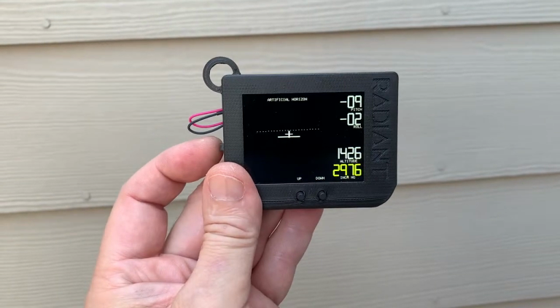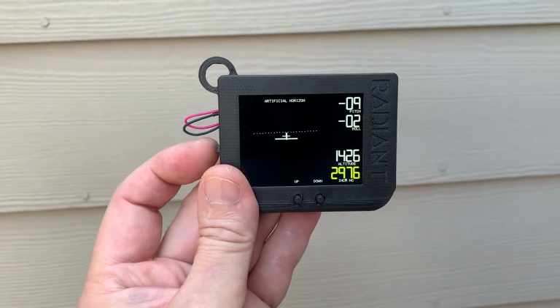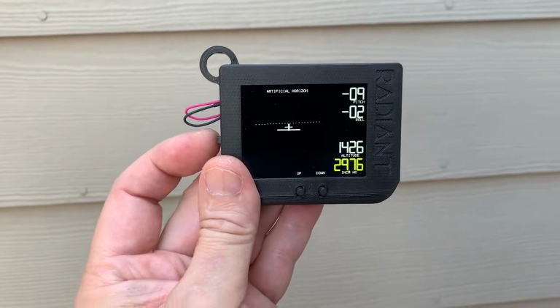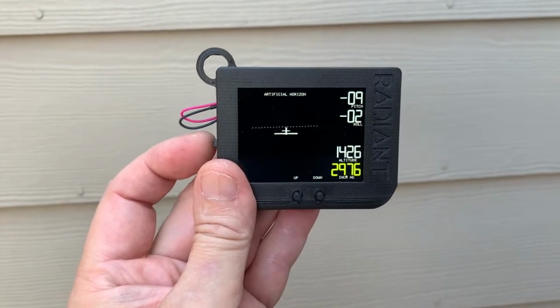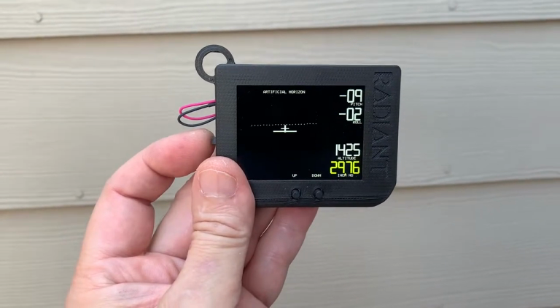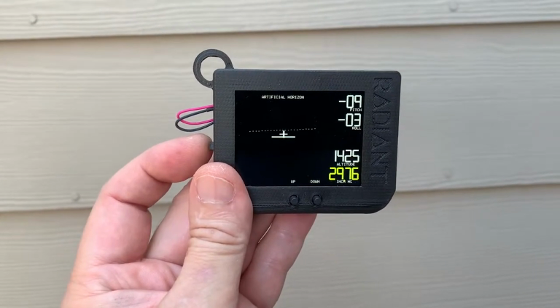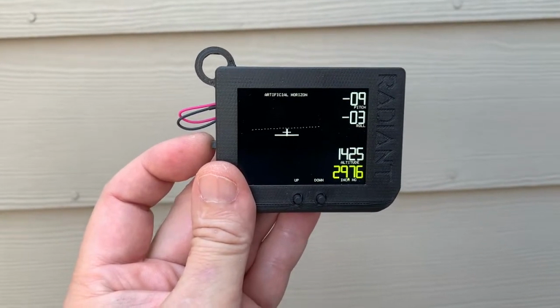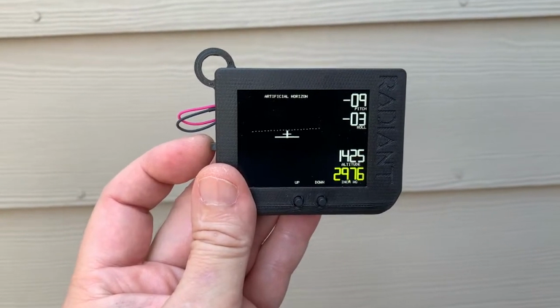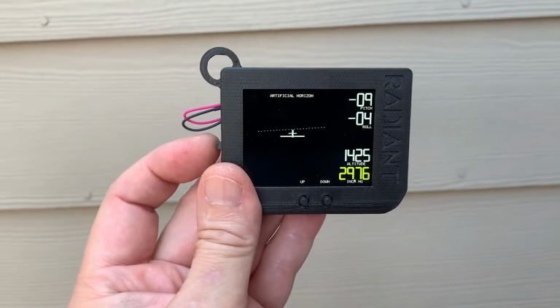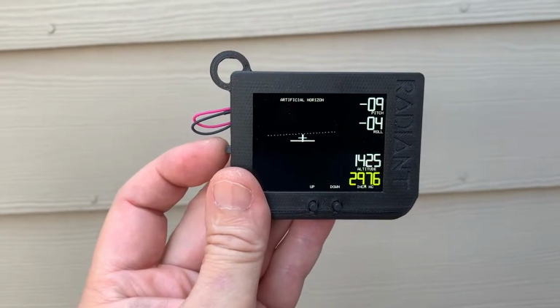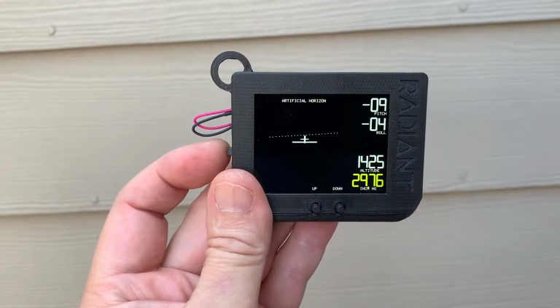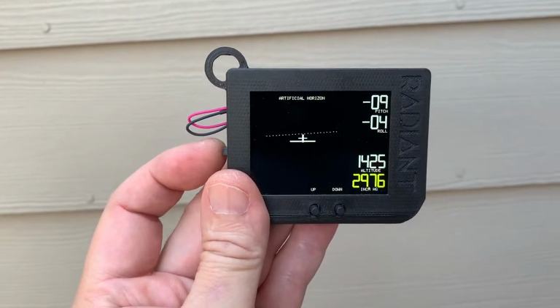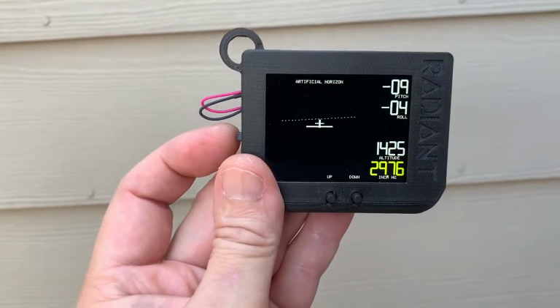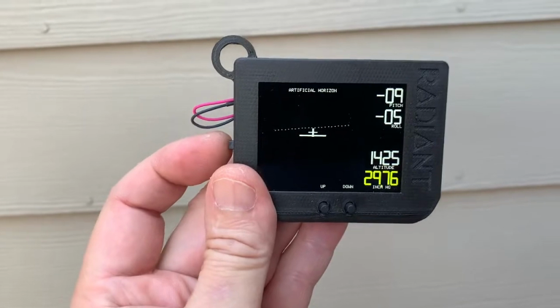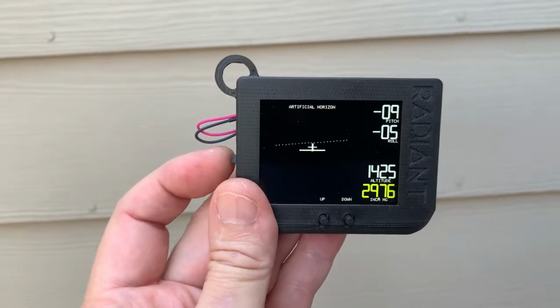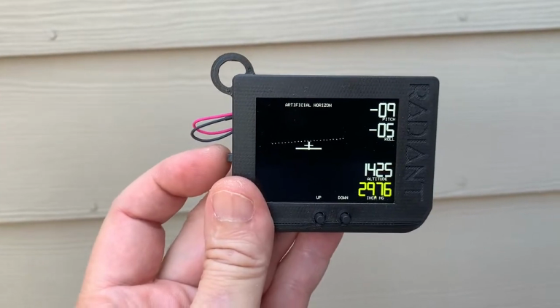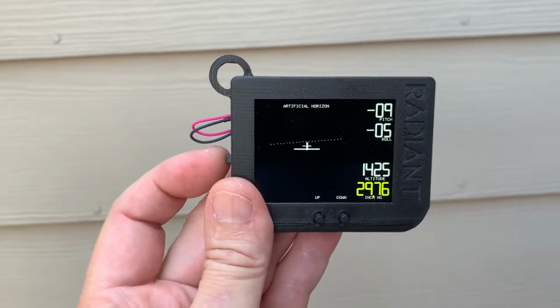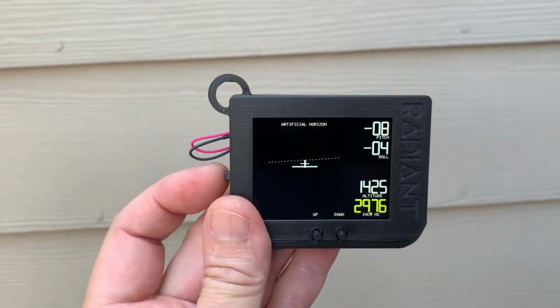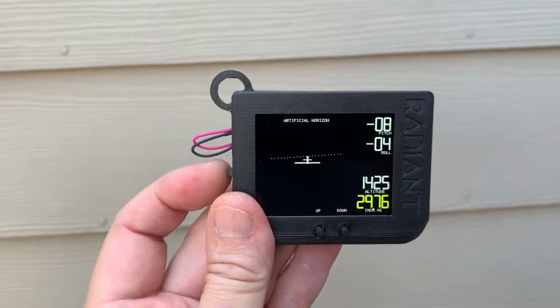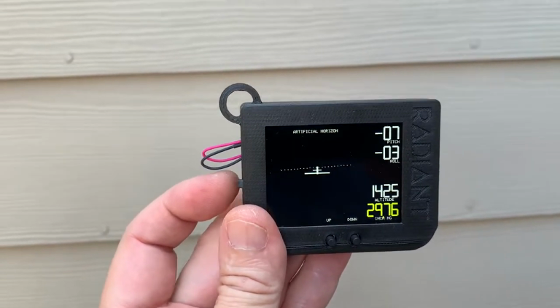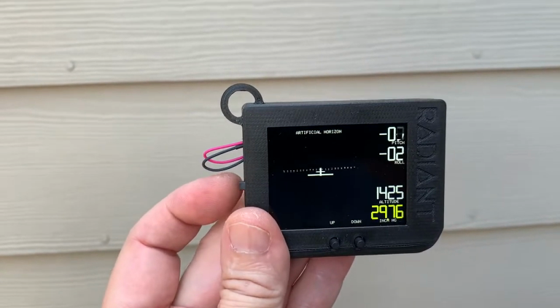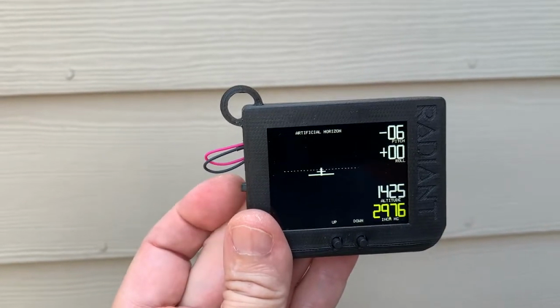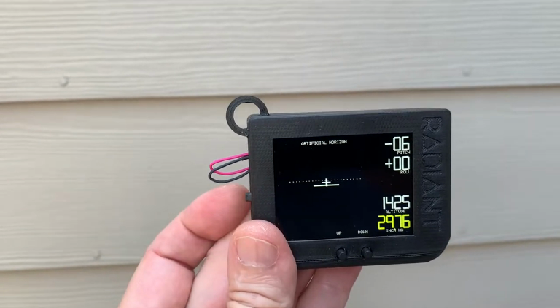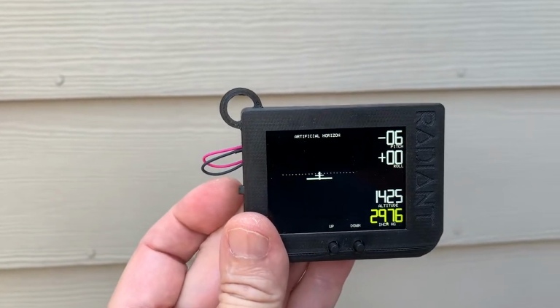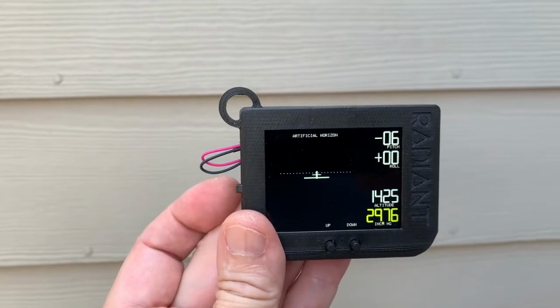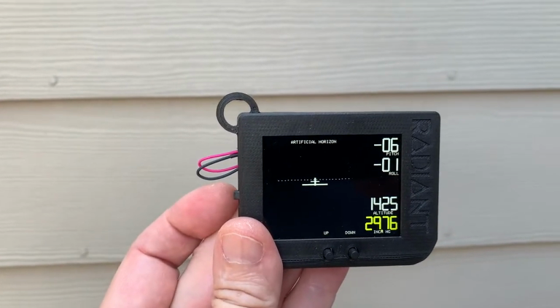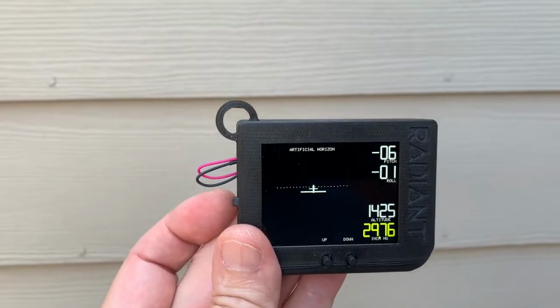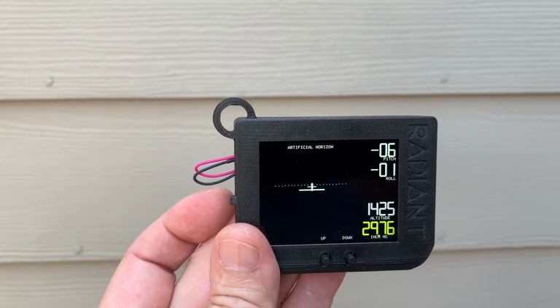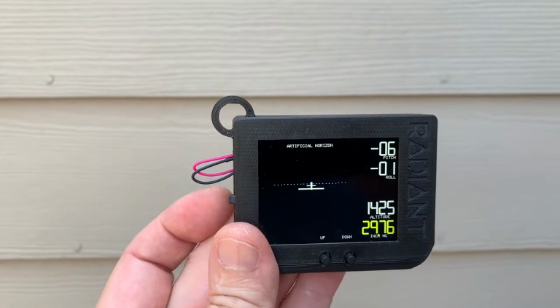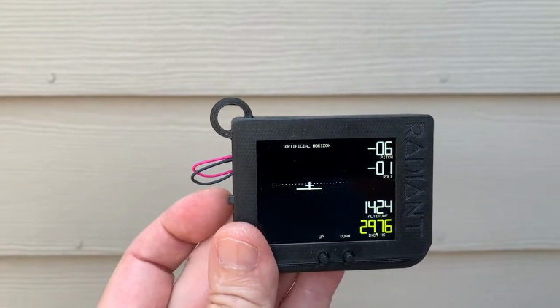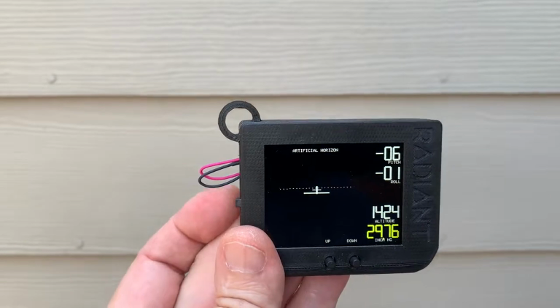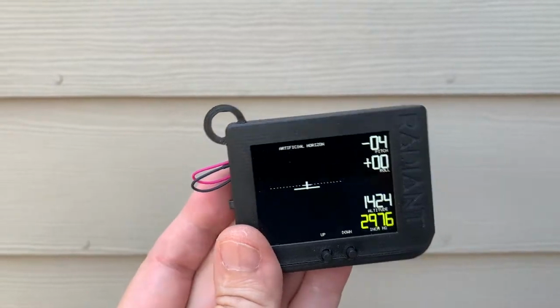Hi everybody. I'm outside my house. I just have turned on my flight sensor pack. As you can see, I'm showing an artificial horizon and I wanted to show off a few of its features to you.